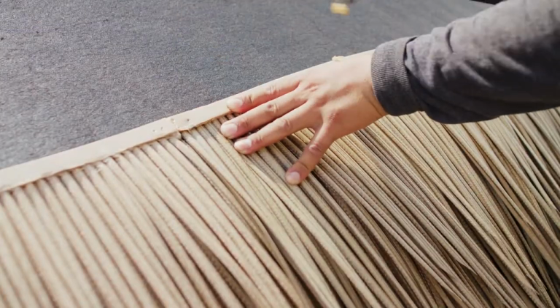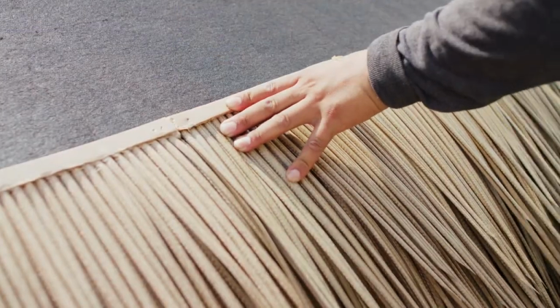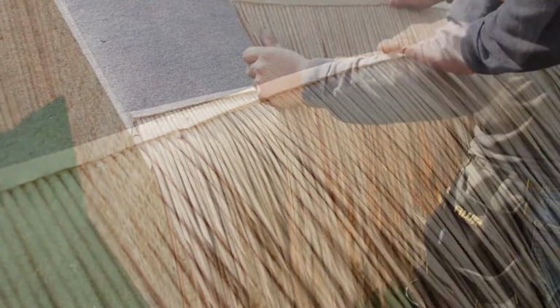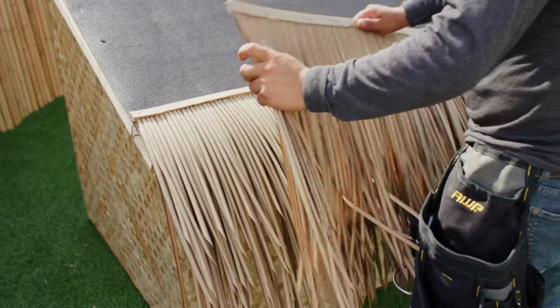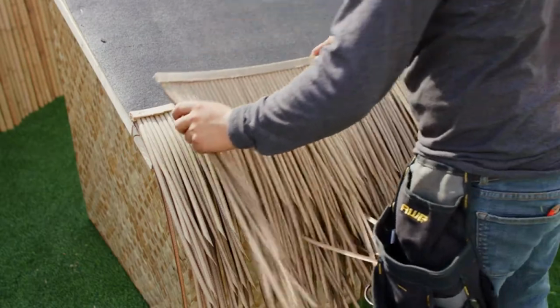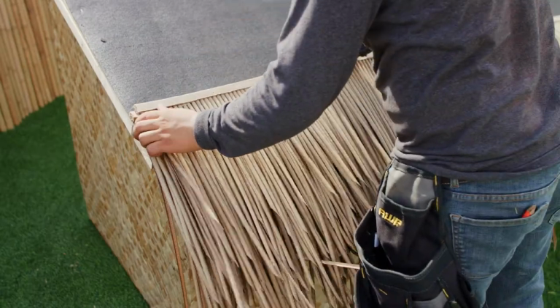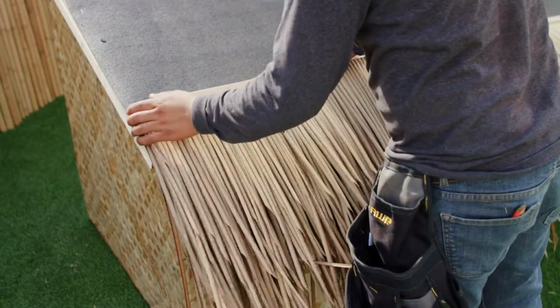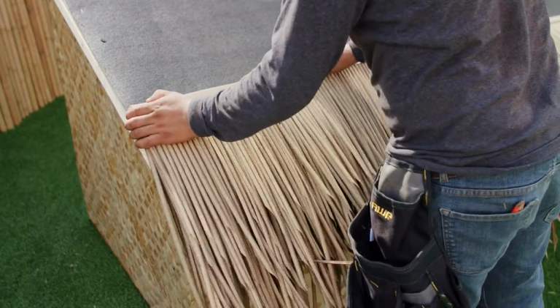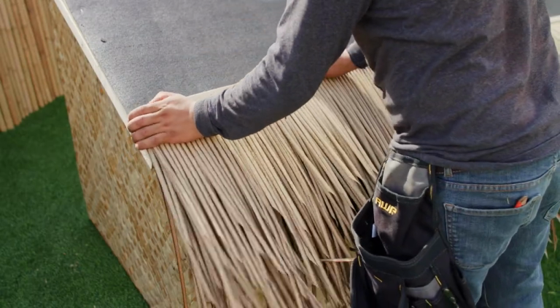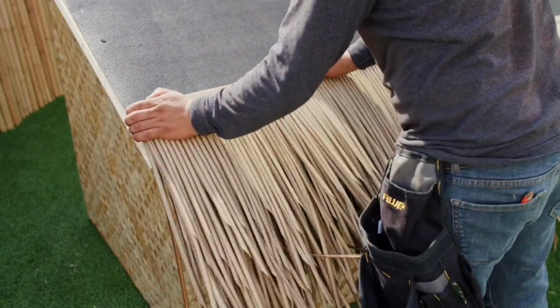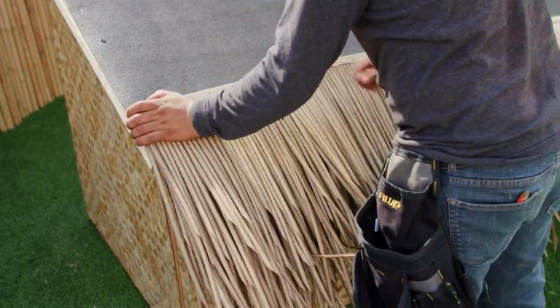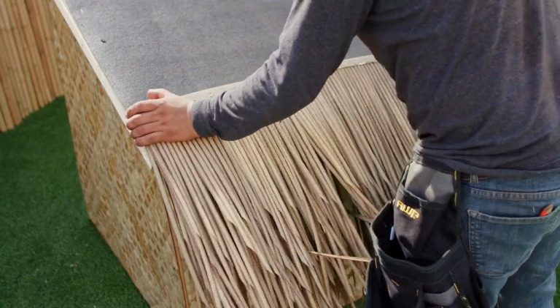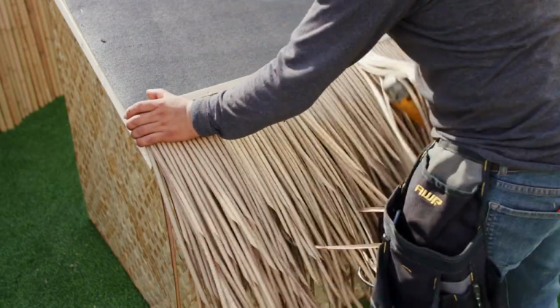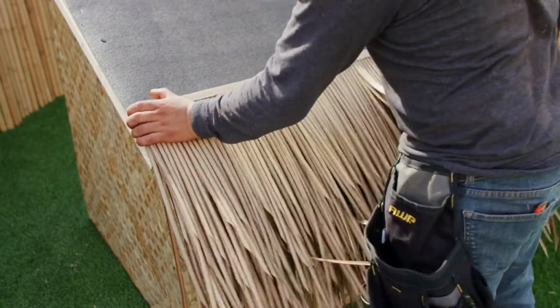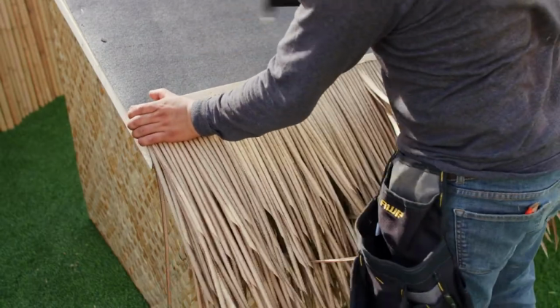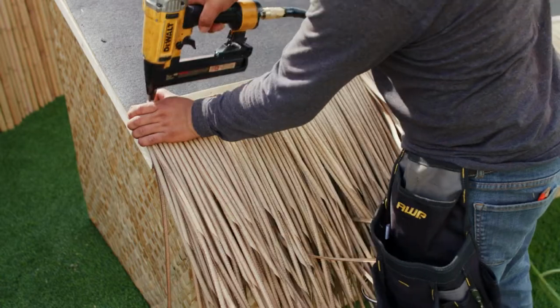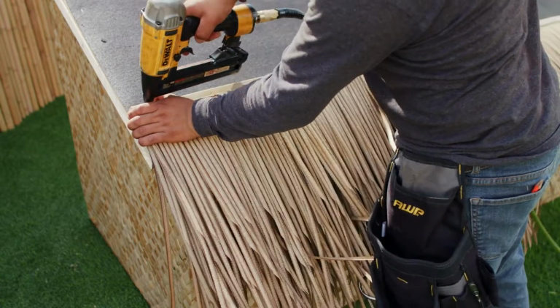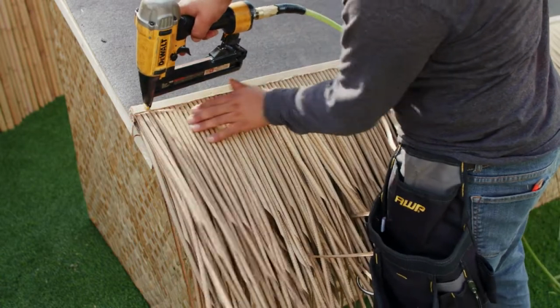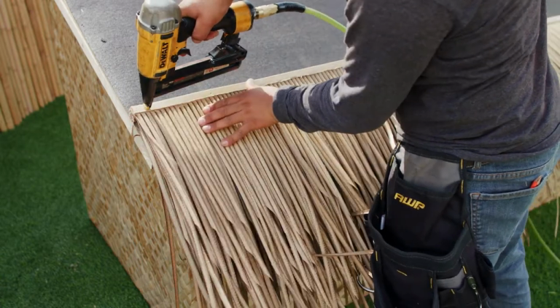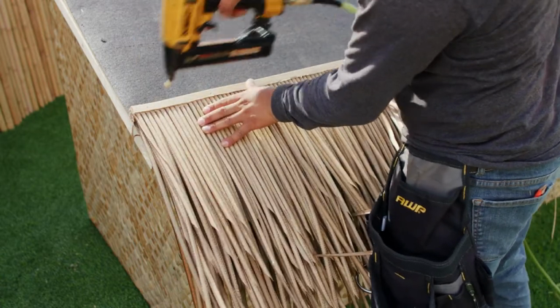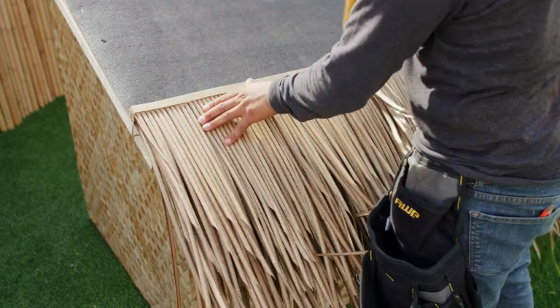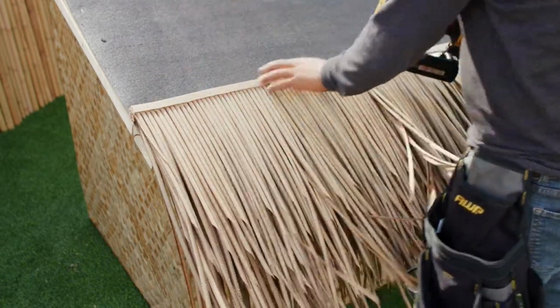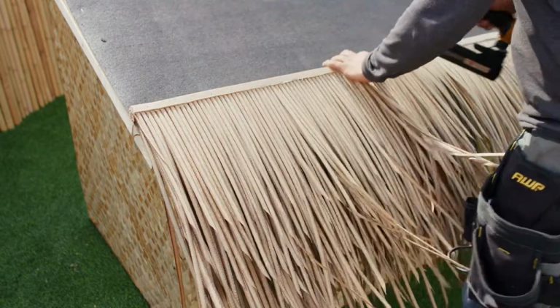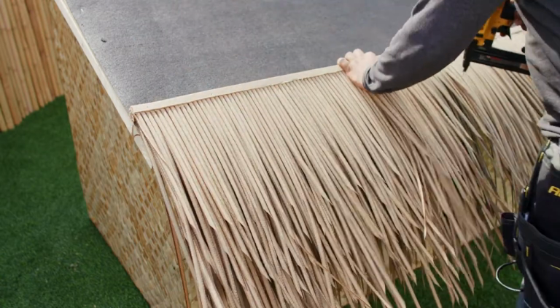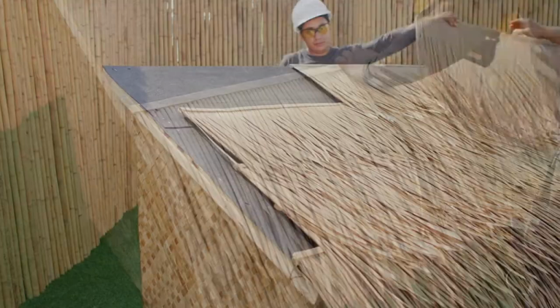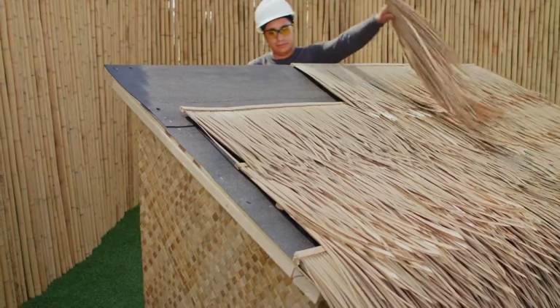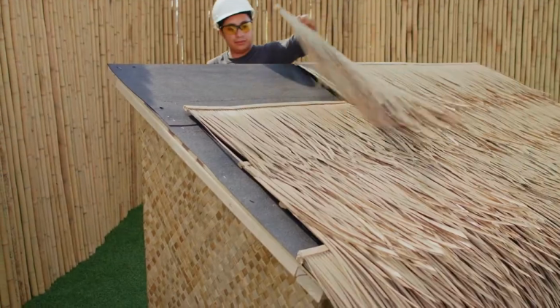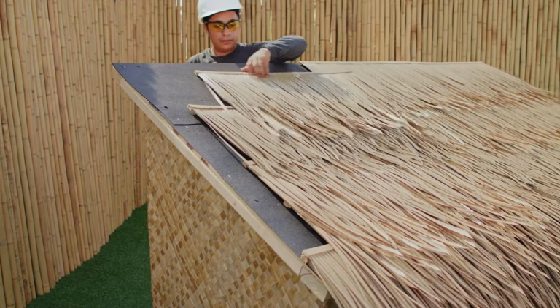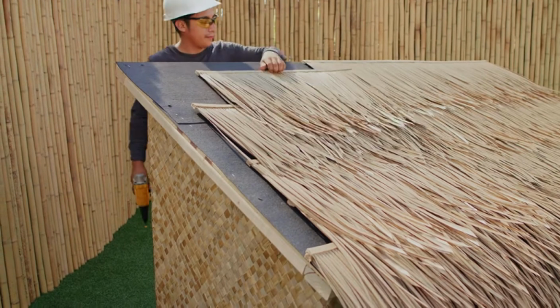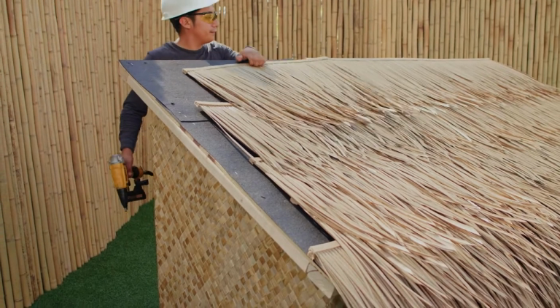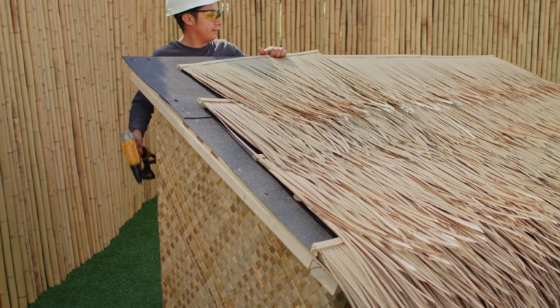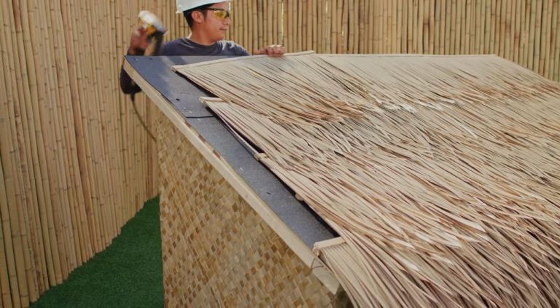On the first layer of your surface, install a double layer of the Java Palm Thatch. This gives you complete overhang coverage and presents a fuller-looking appearance. Attach banded roofing panels 8 inches on center.